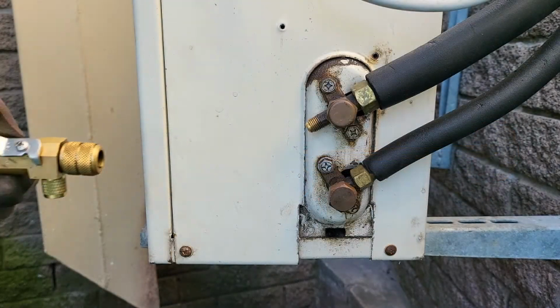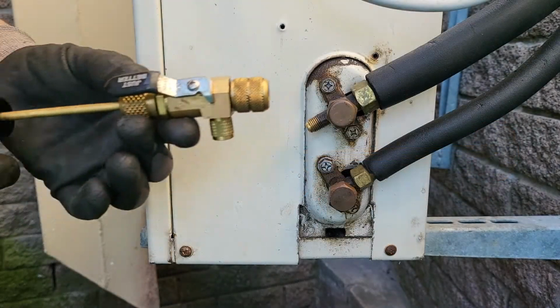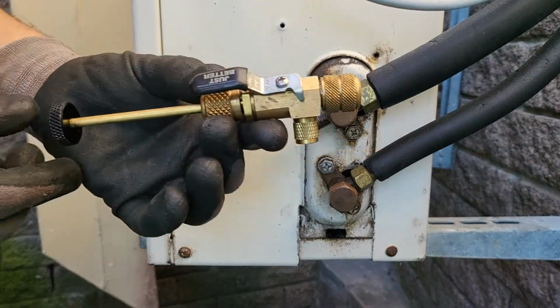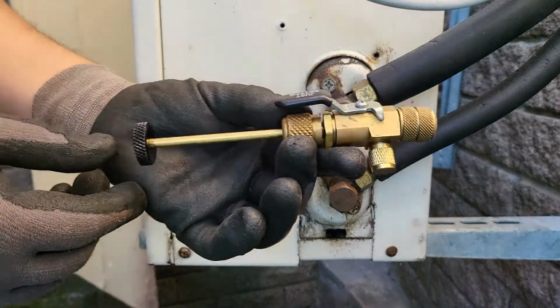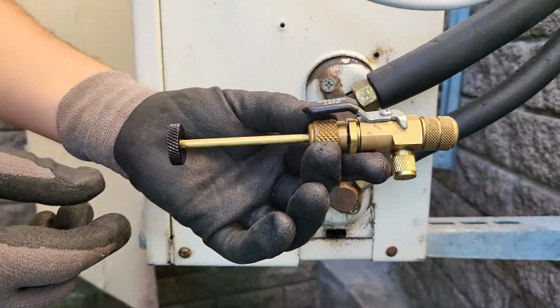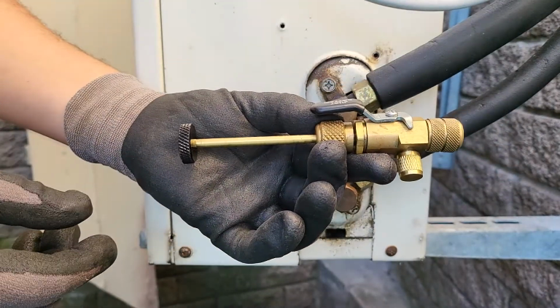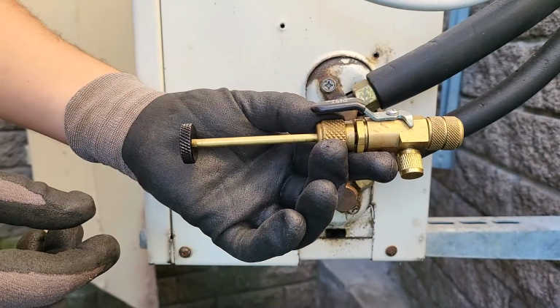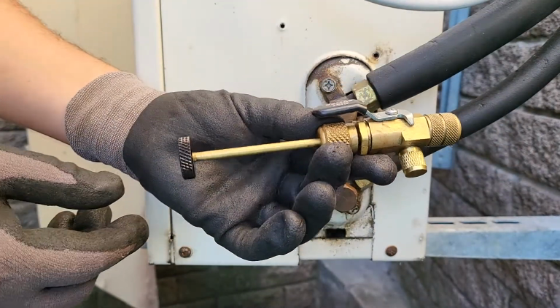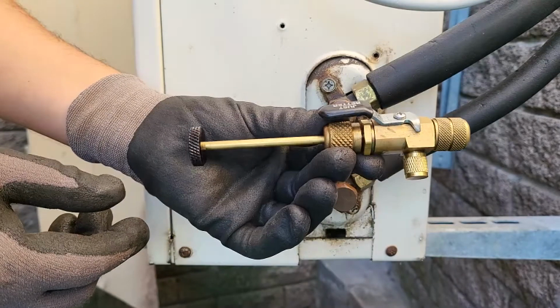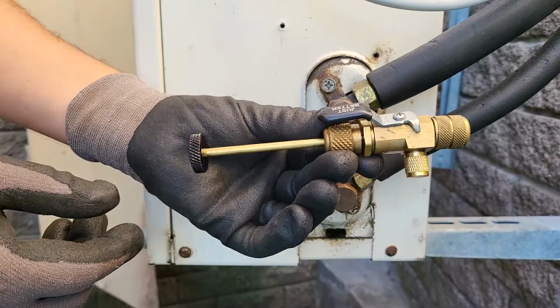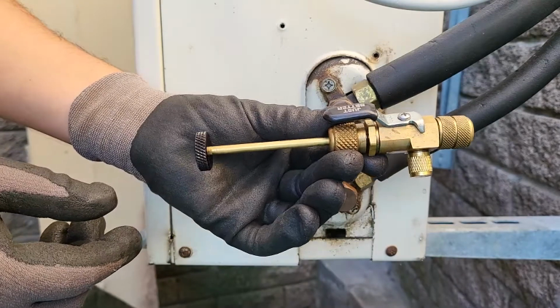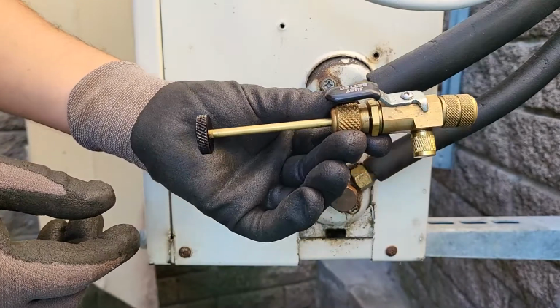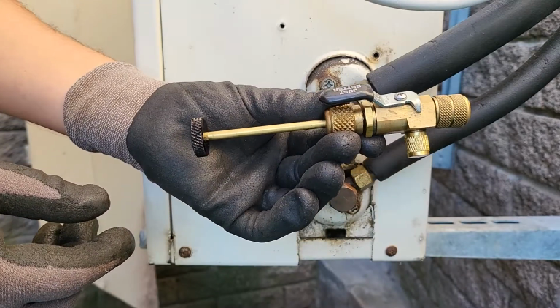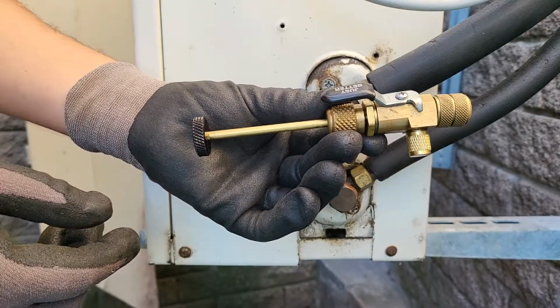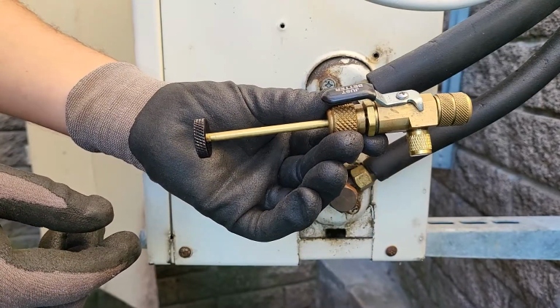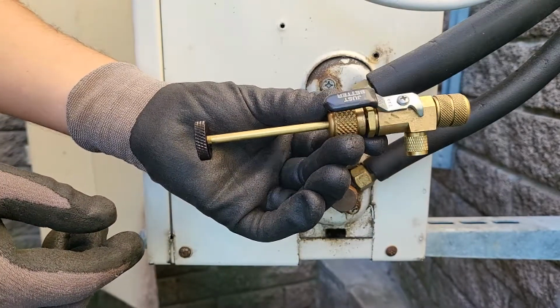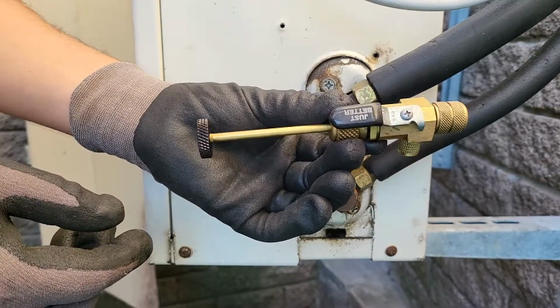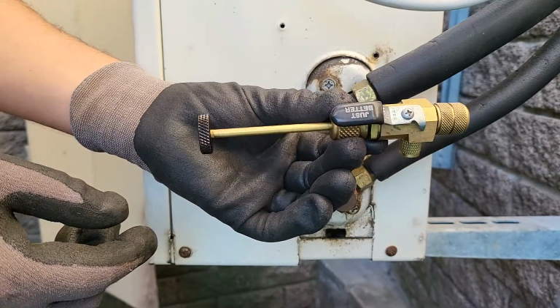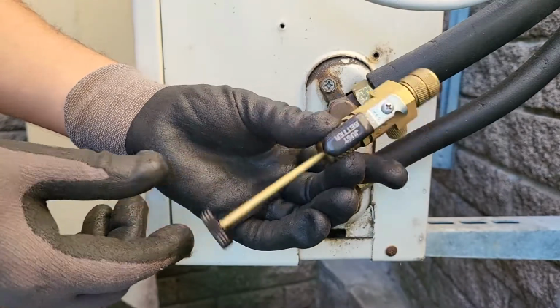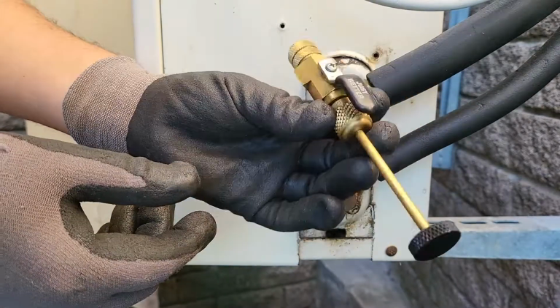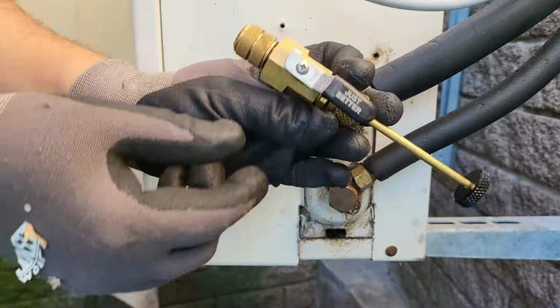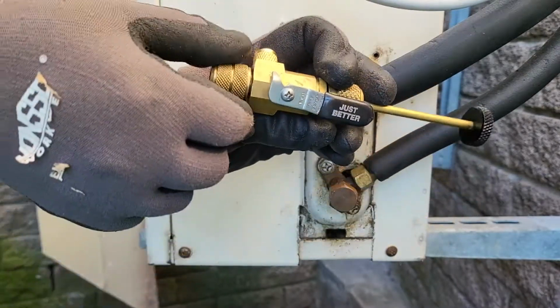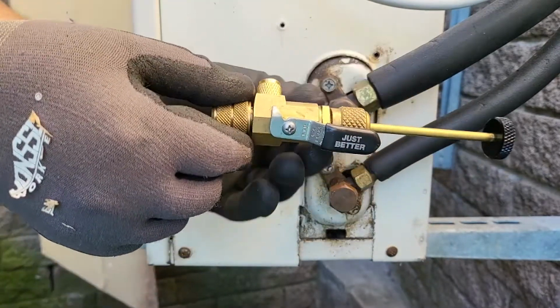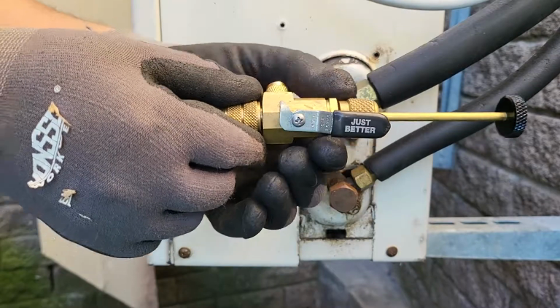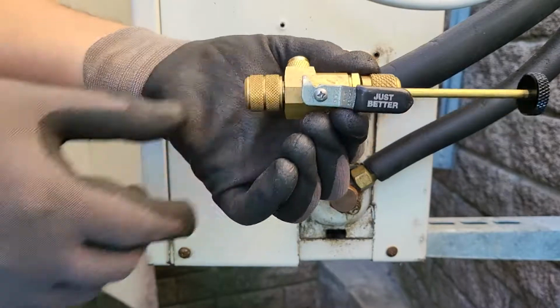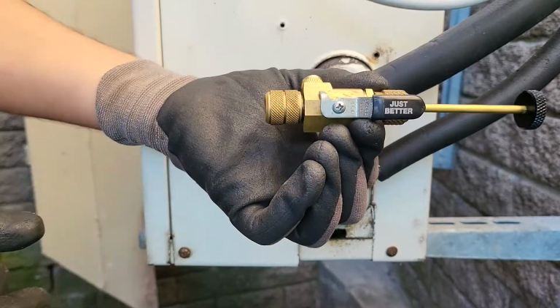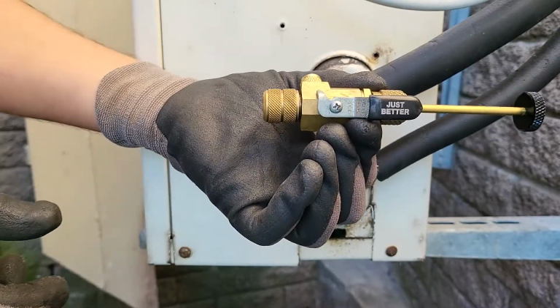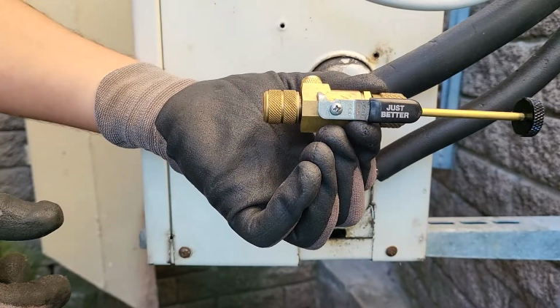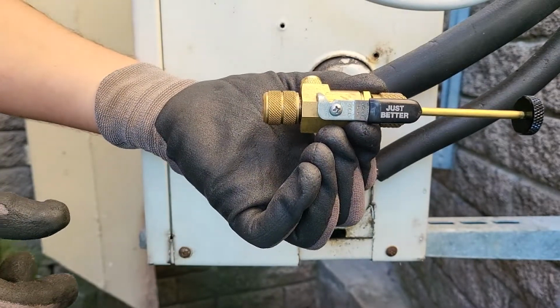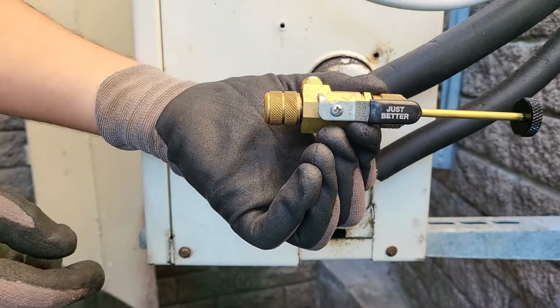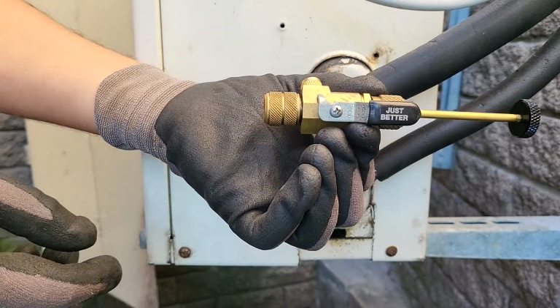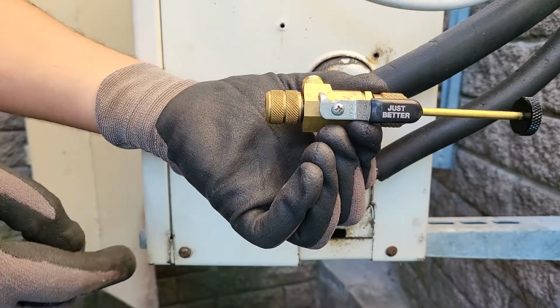Okay so this is your standard valve core removal tool. Let's just swap it around so you can see the brand name — this is a JB Industries valve core removal tool.